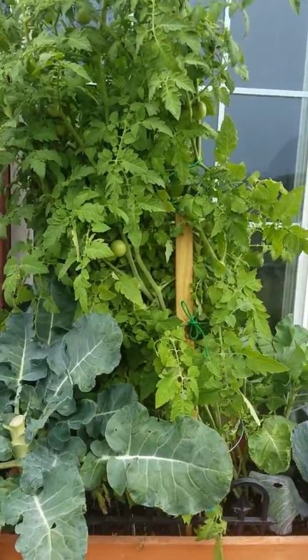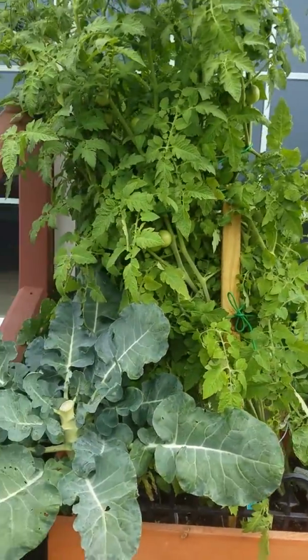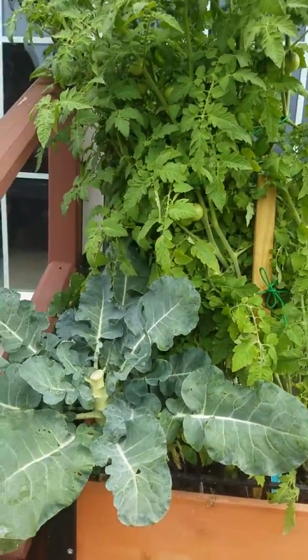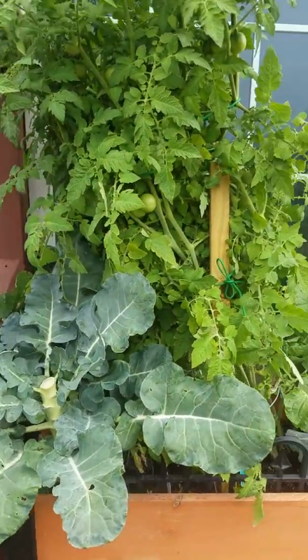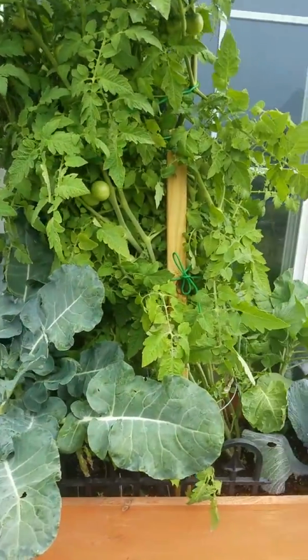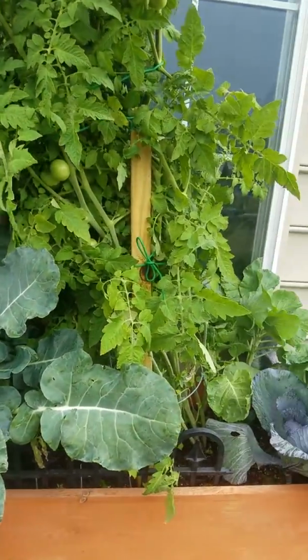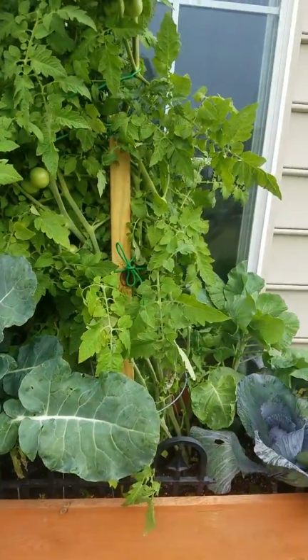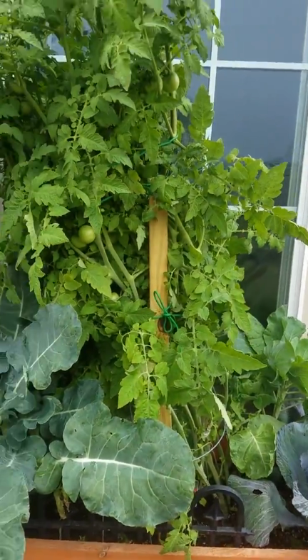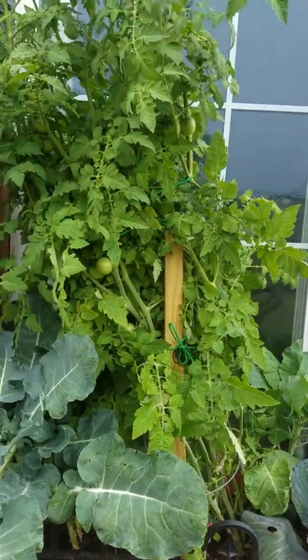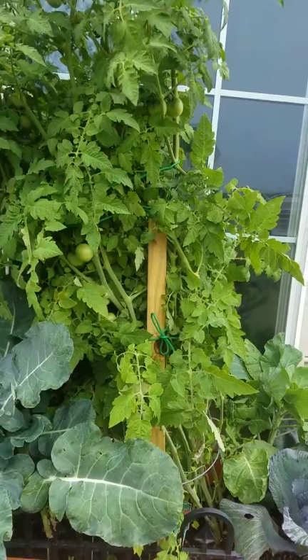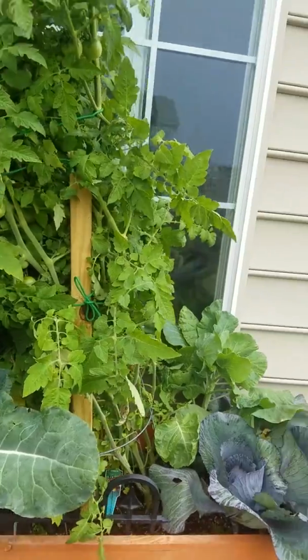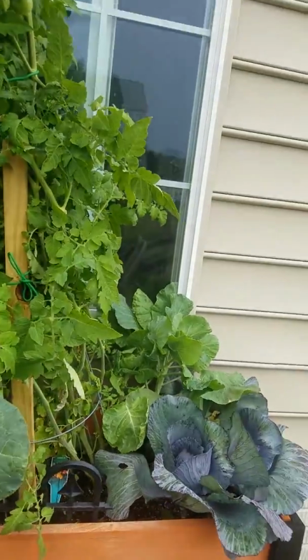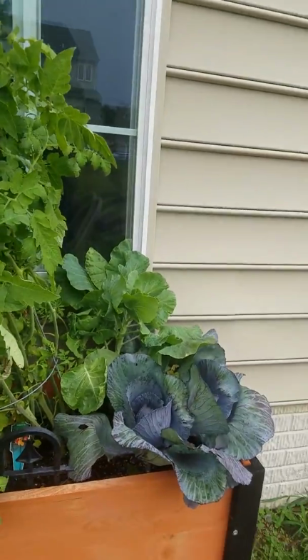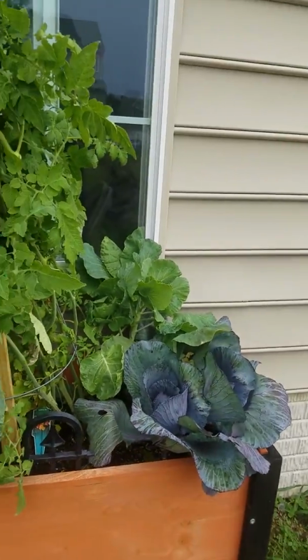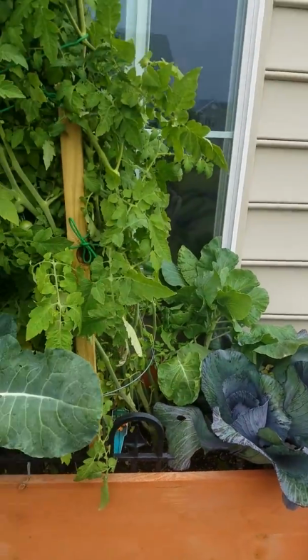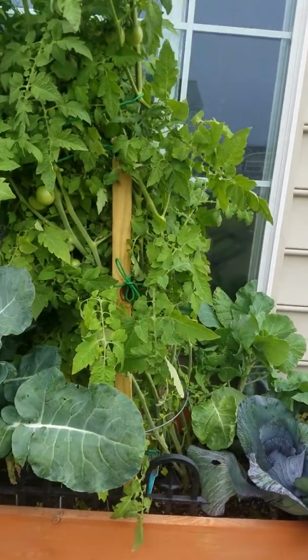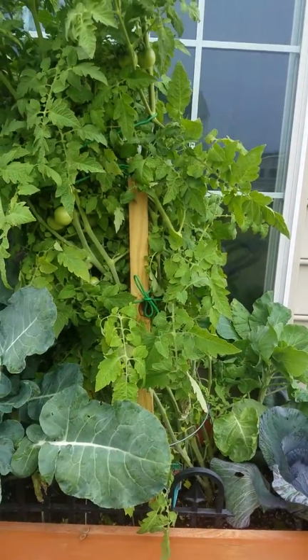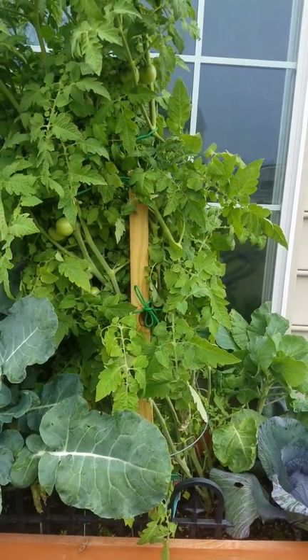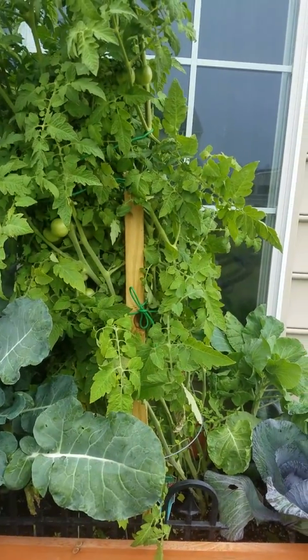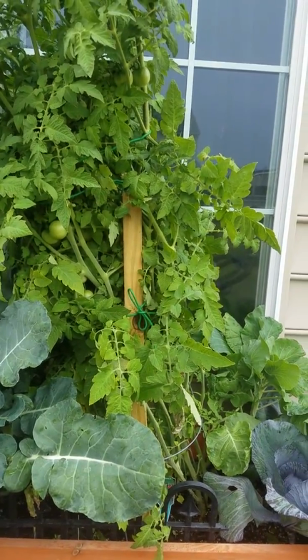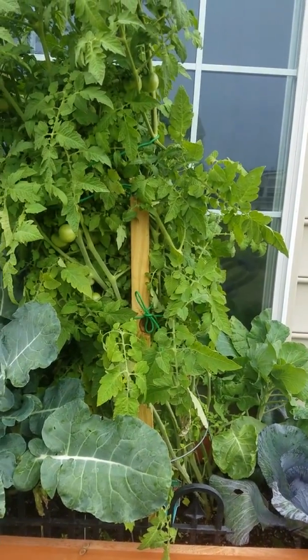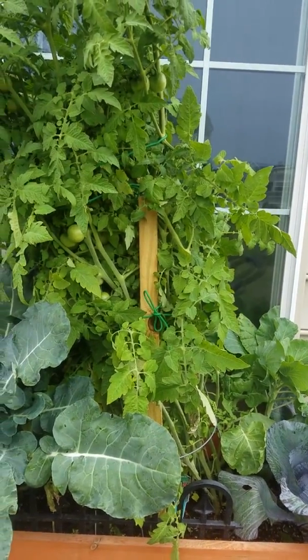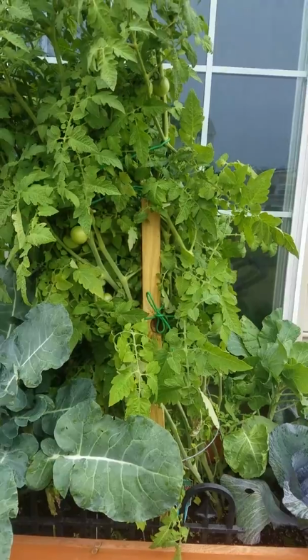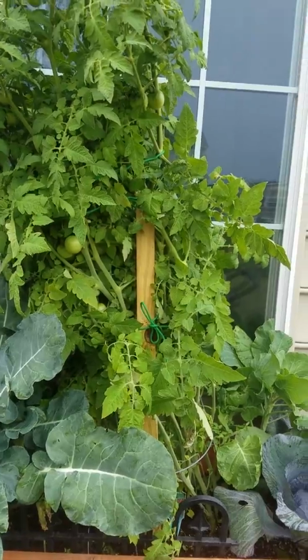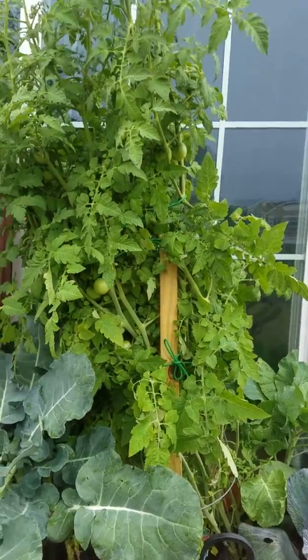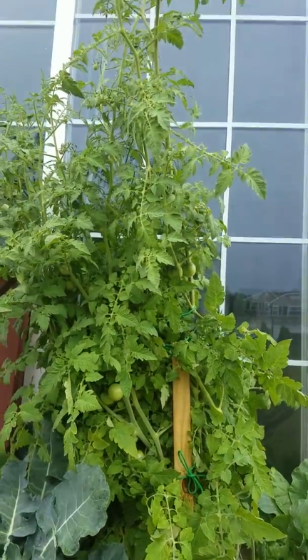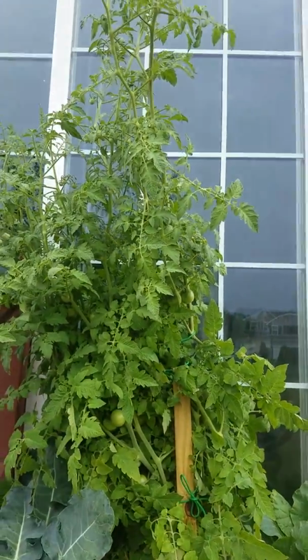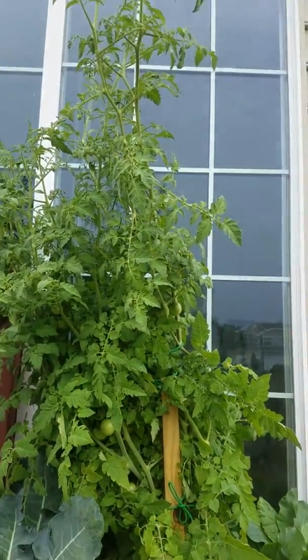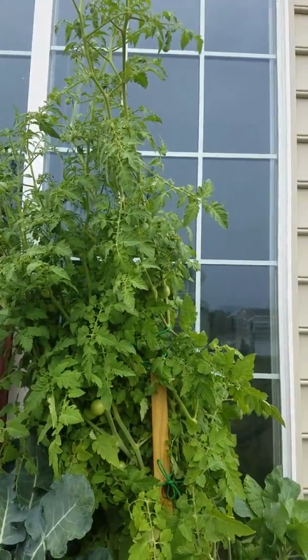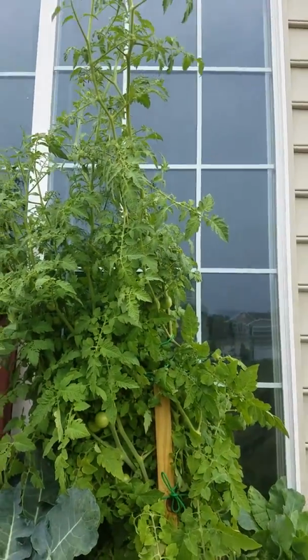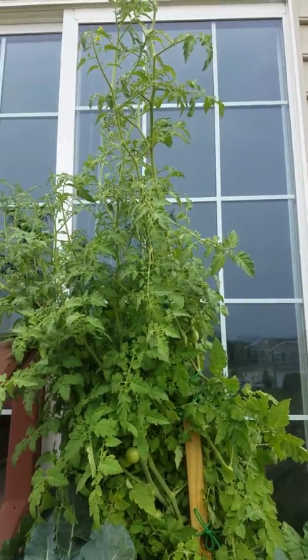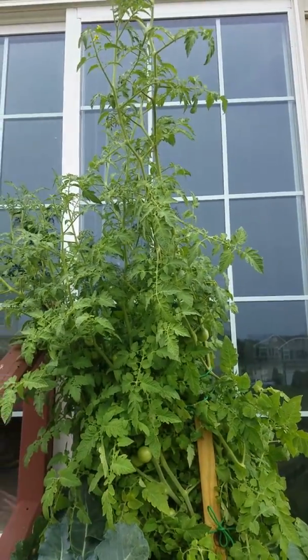This is Valerie Elmore. Please subscribe to my channel. Thumbs up if you like and please do share. This is a tomato plant.